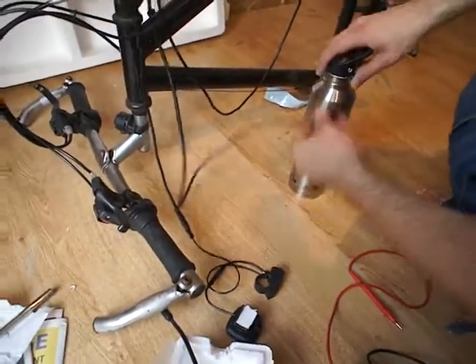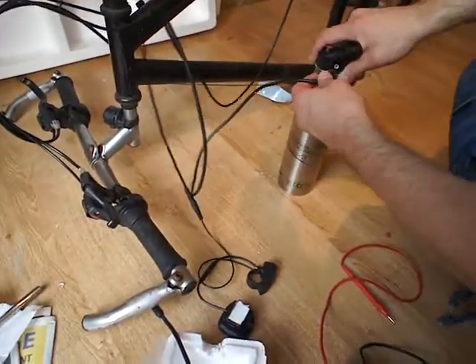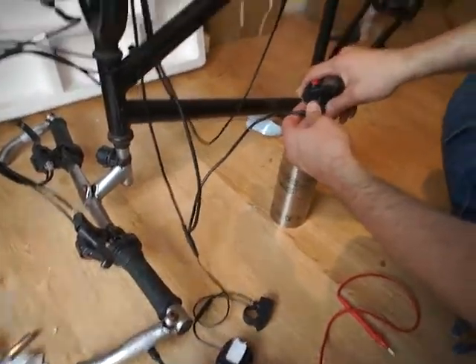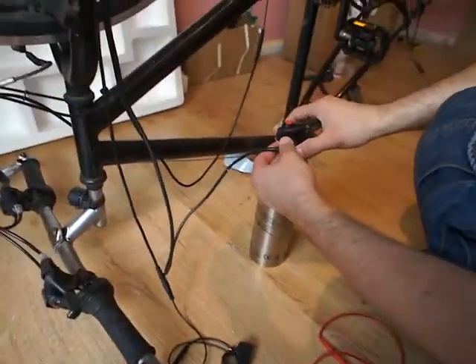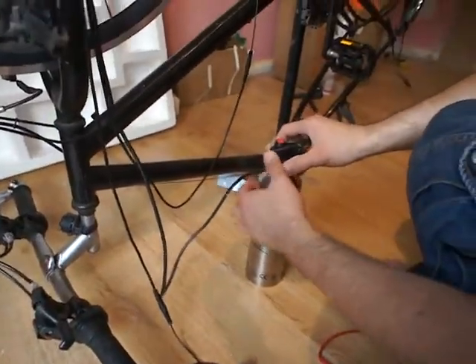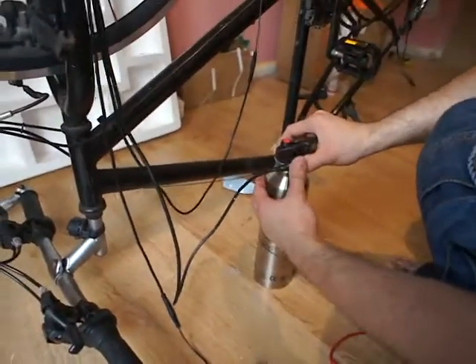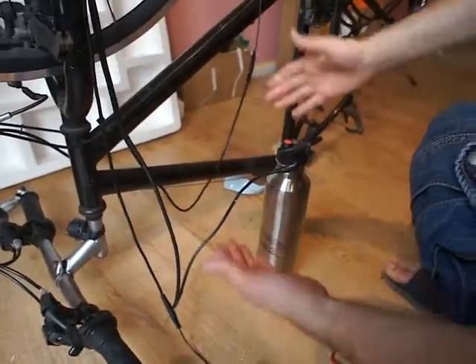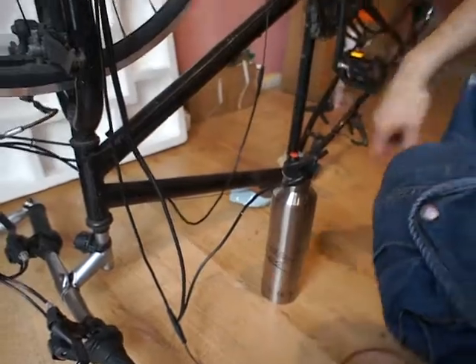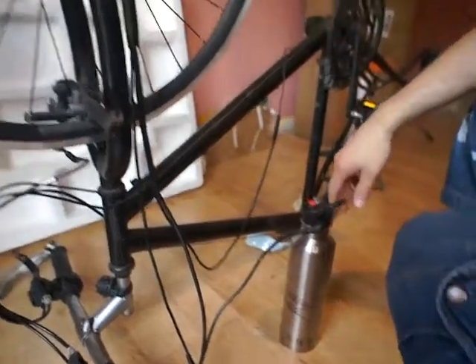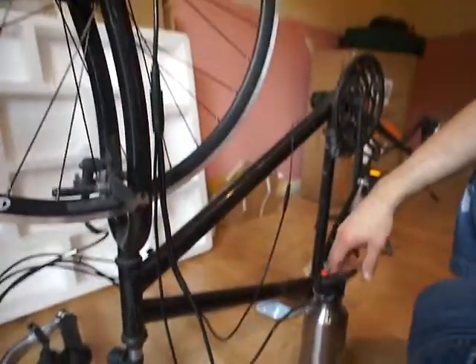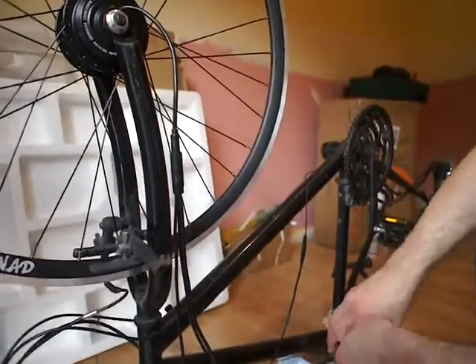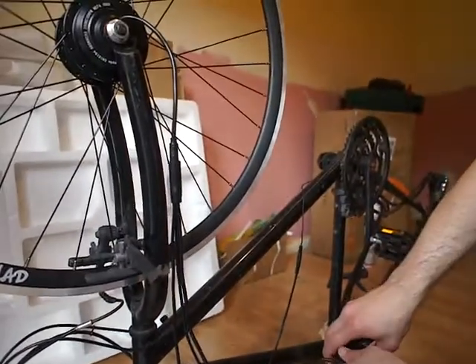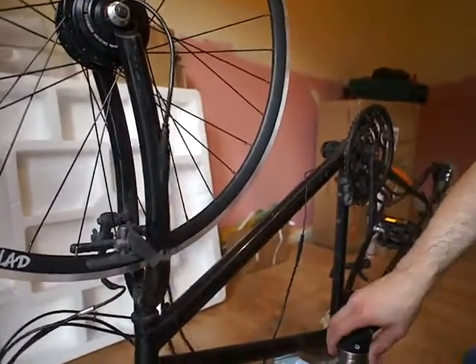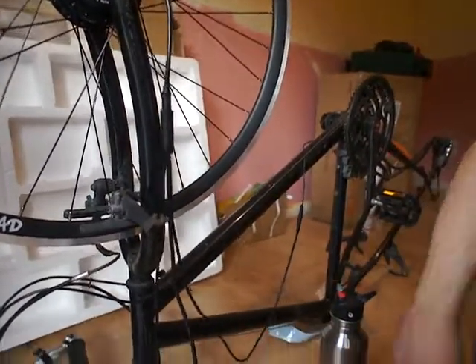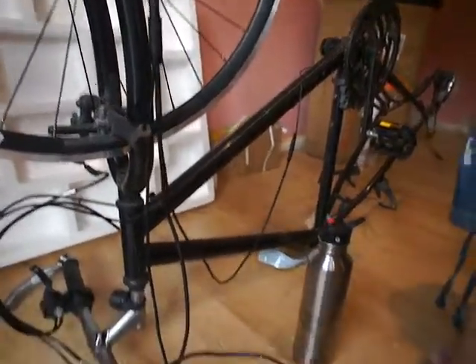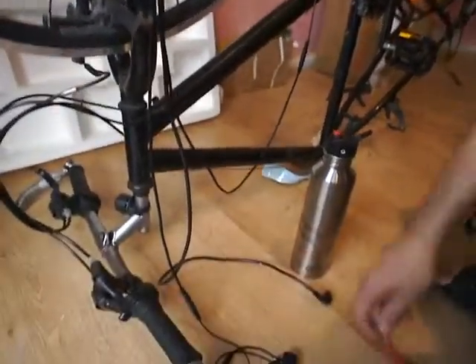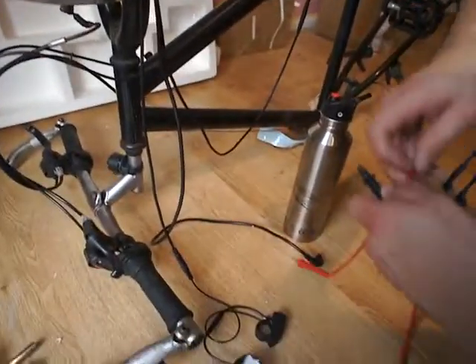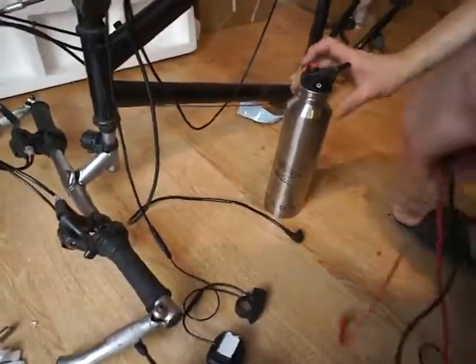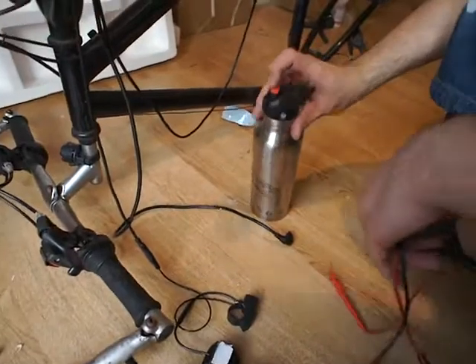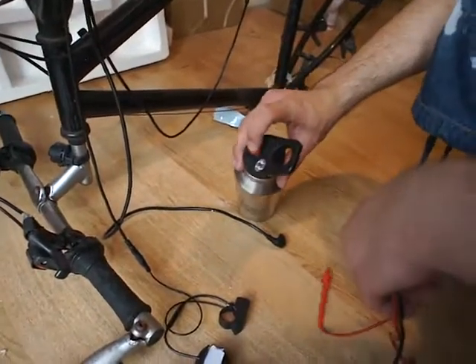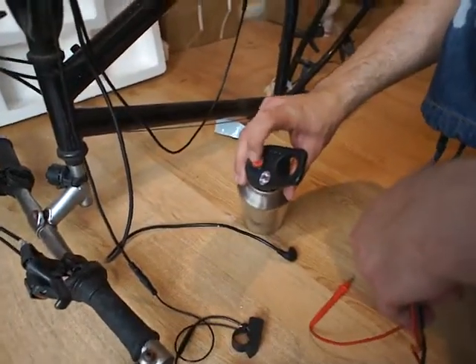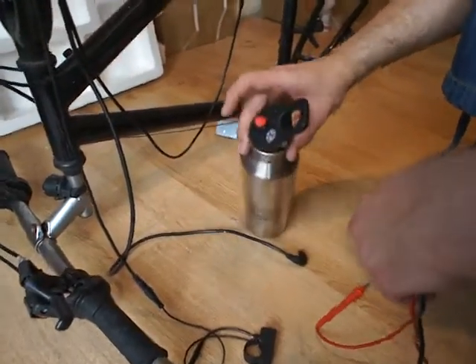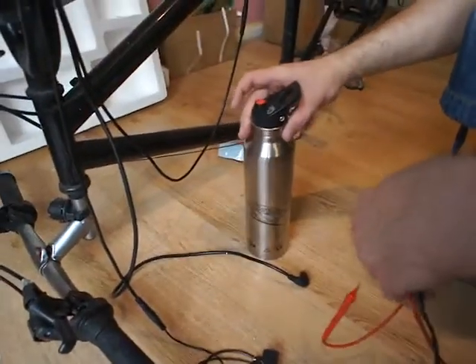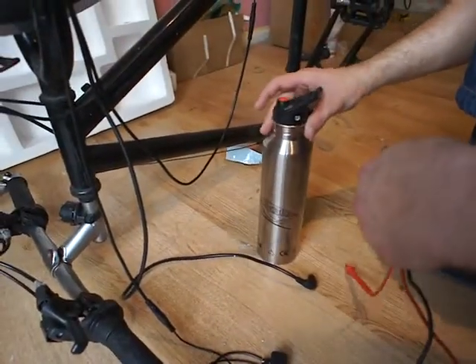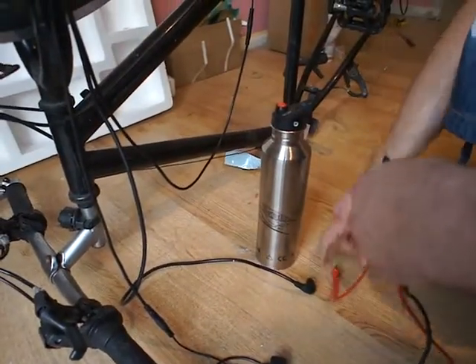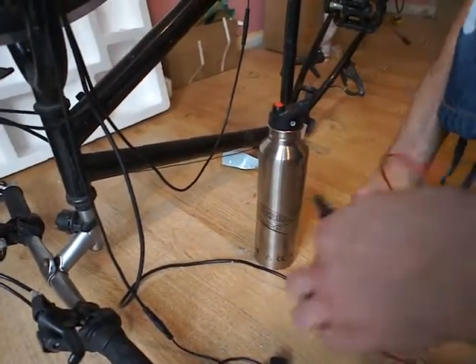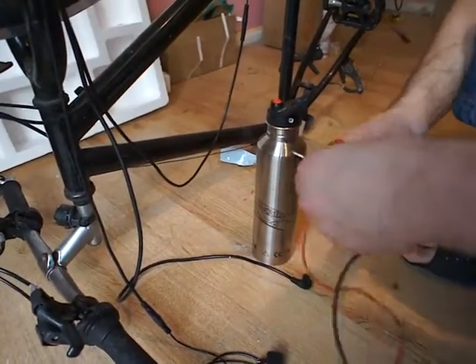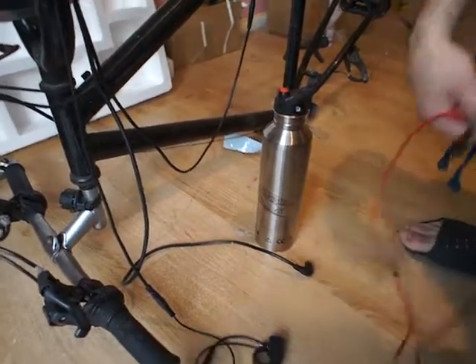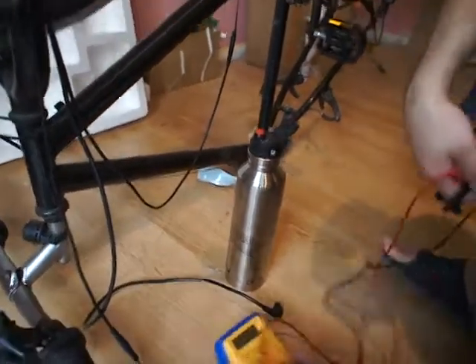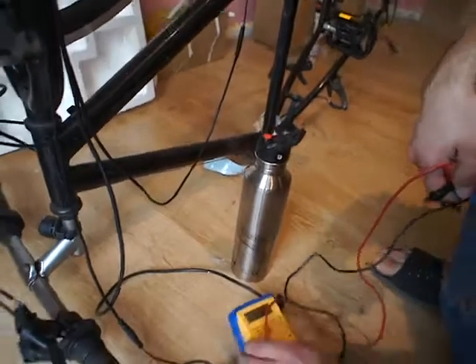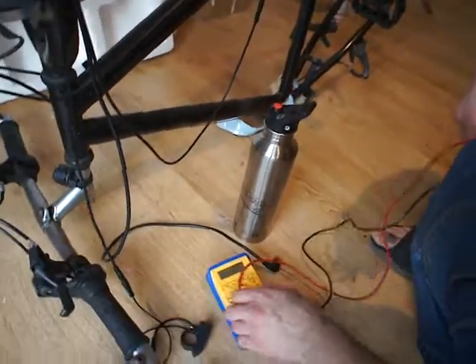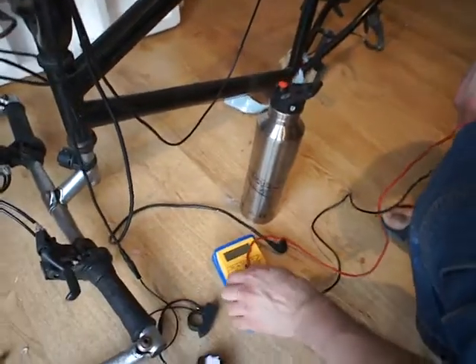We try it again — no music. Looking at the LED, it doesn't work. I don't know, for some reason. We'll try it with the multimeter.